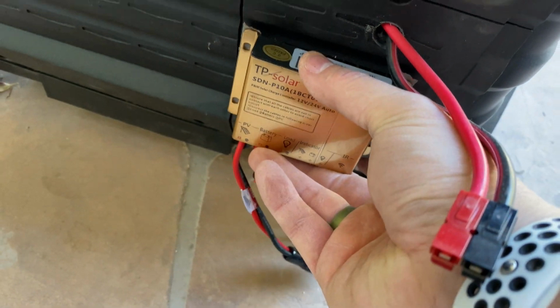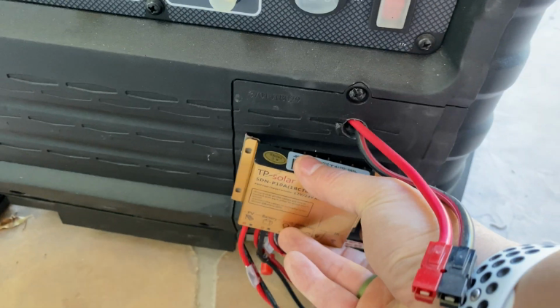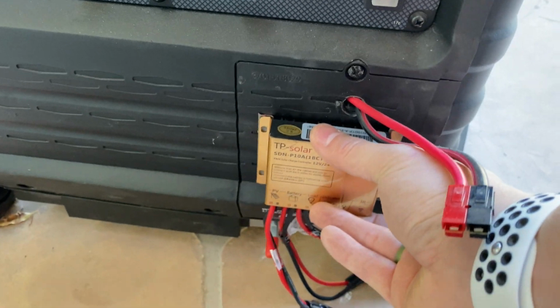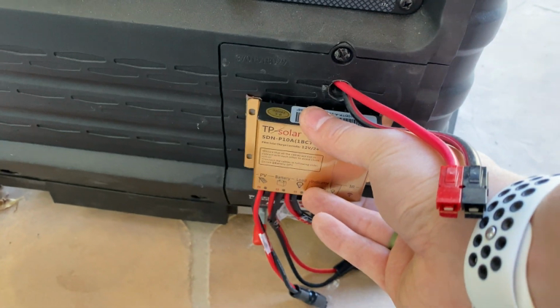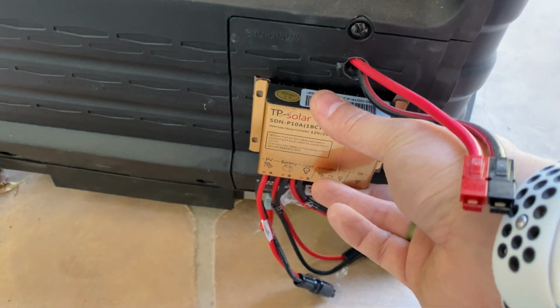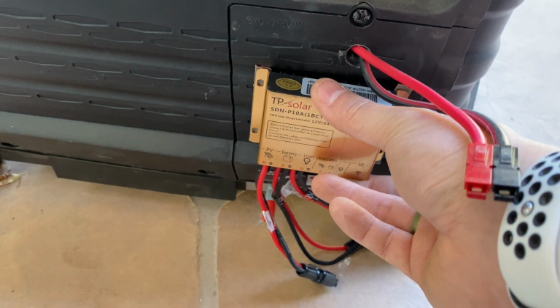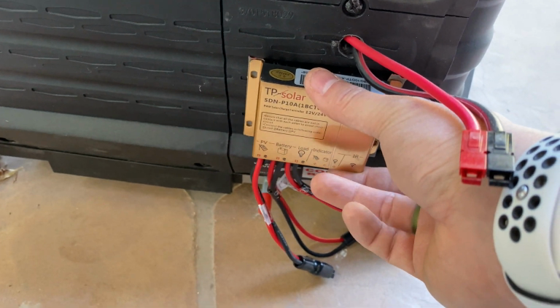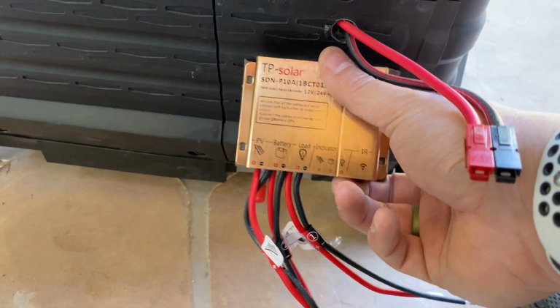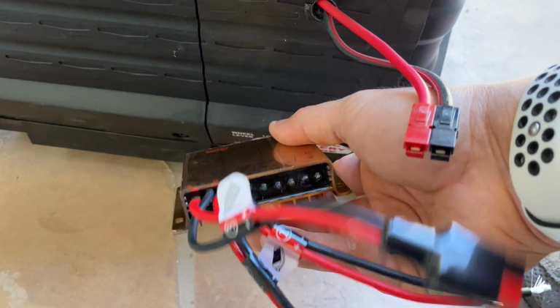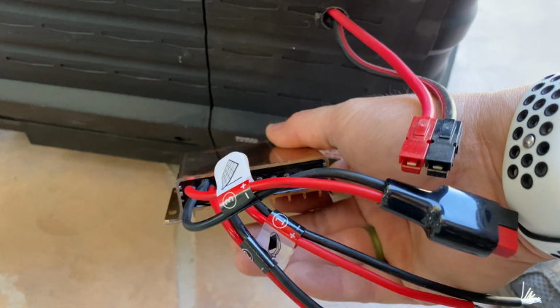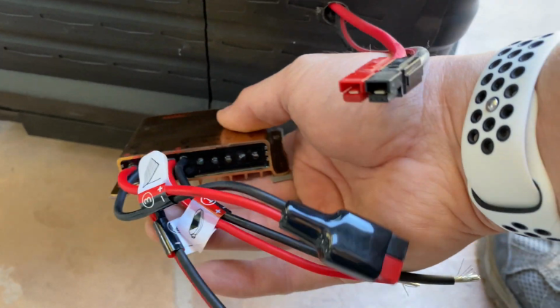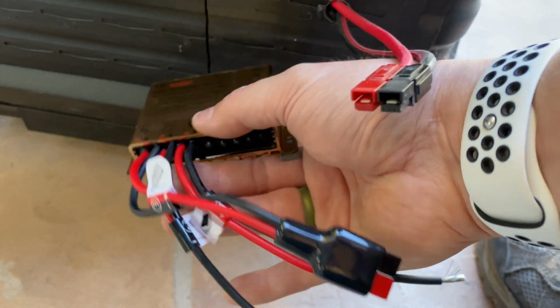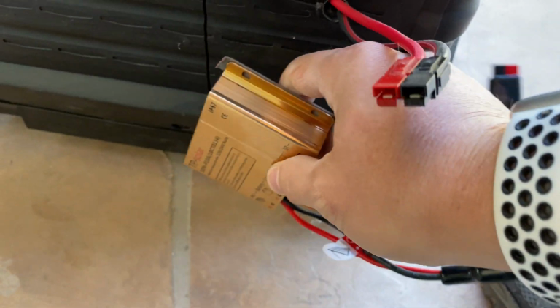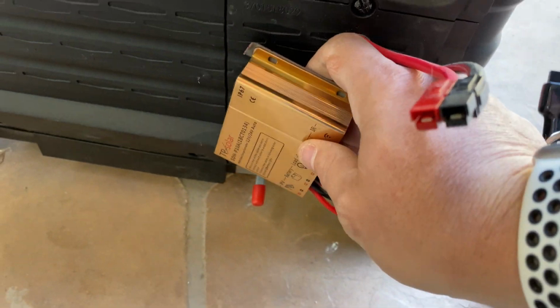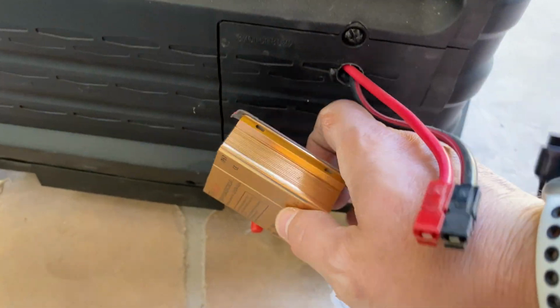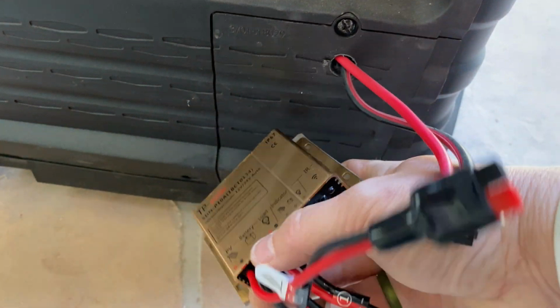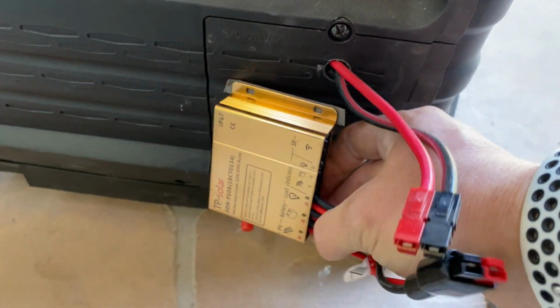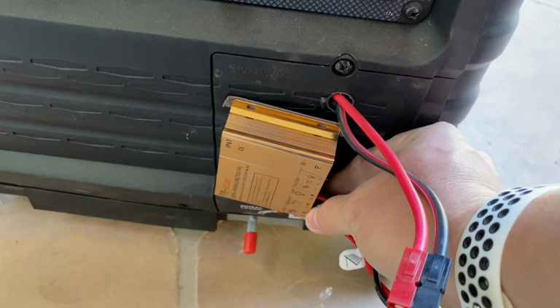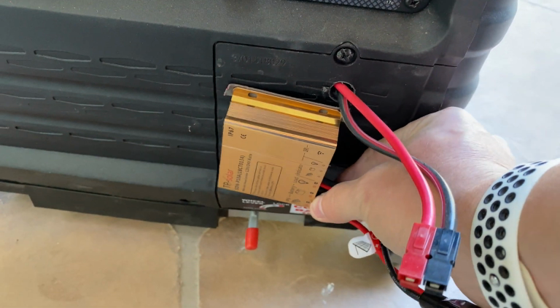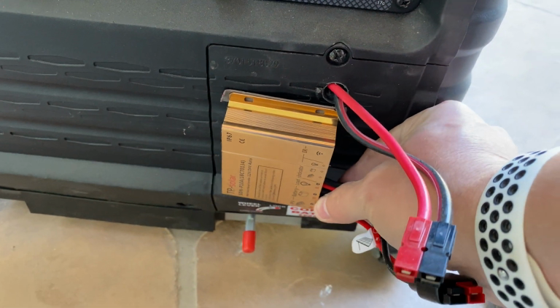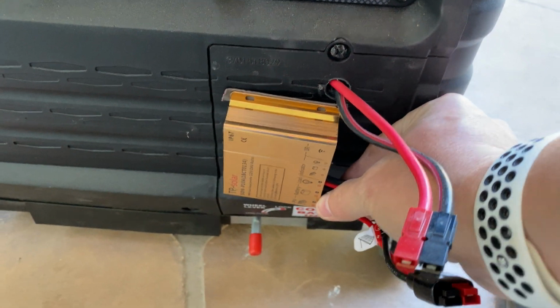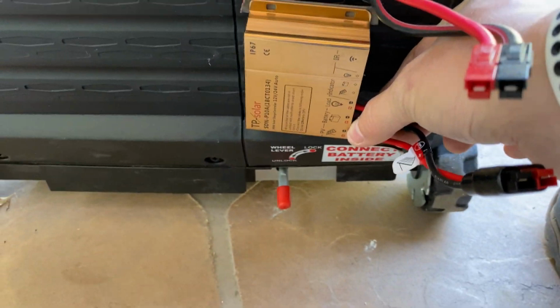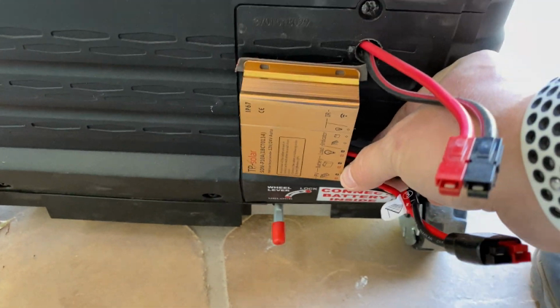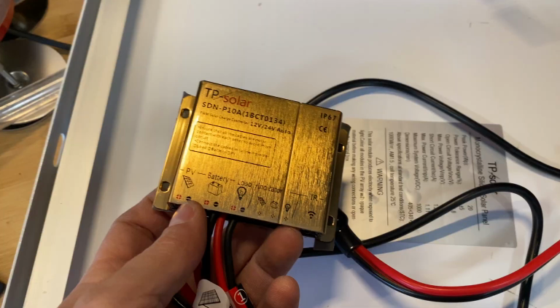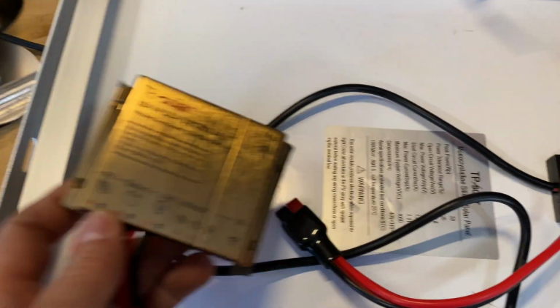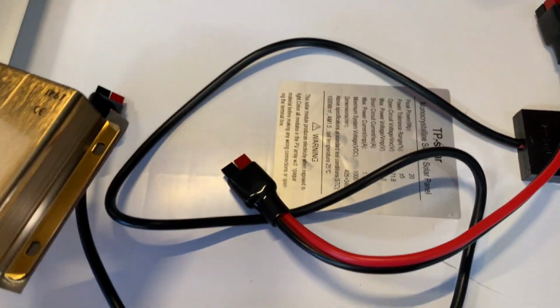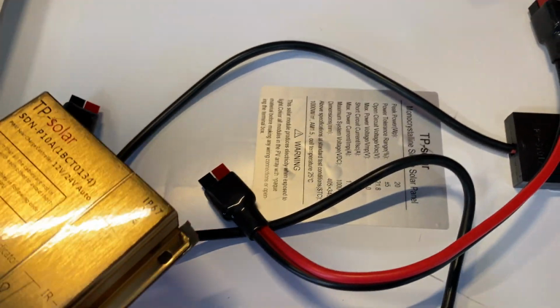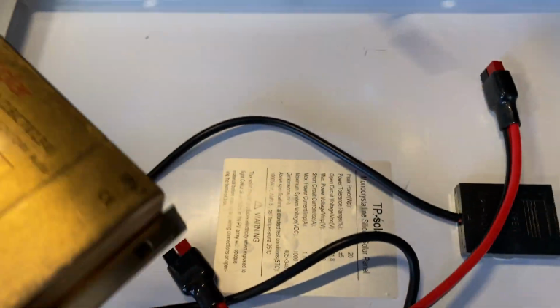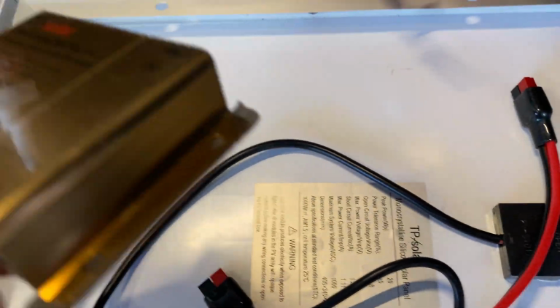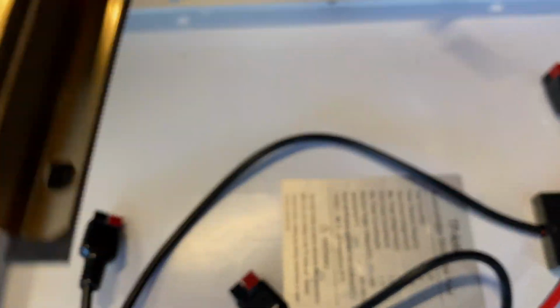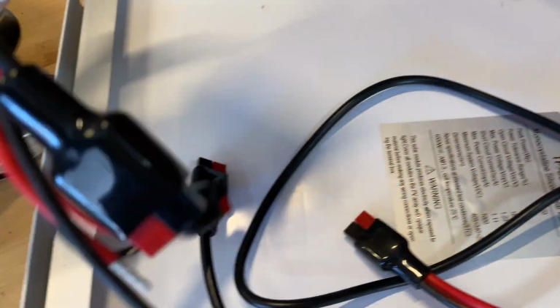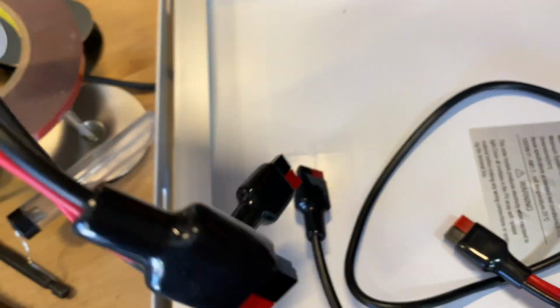I think that looks the best, but the problem is that the lights are on the bottom, so I think we're going to have to mount it sideways, unfortunately. I really should have planned this out better. Change of plan — I'm just going to mount it to the back of the solar panel instead.